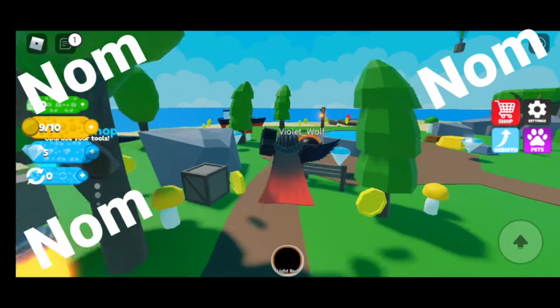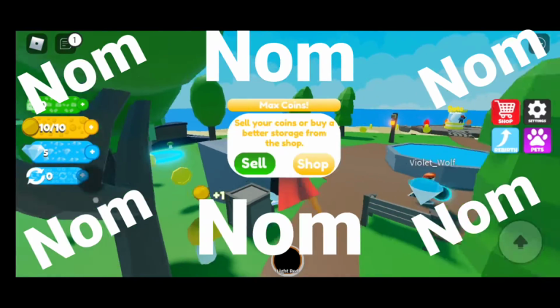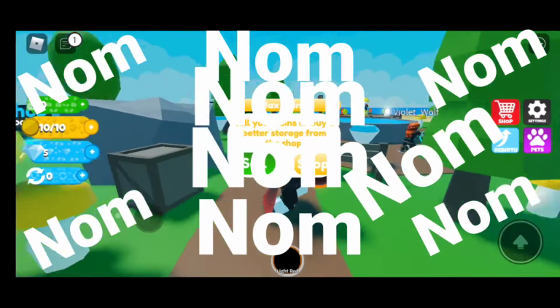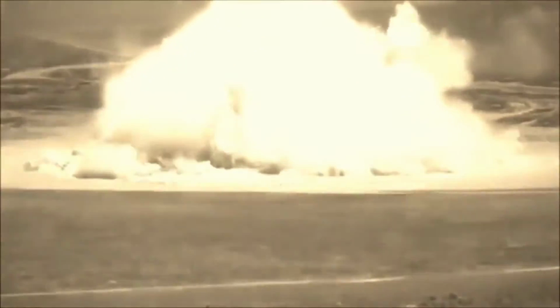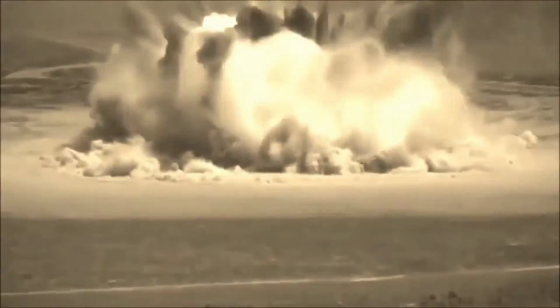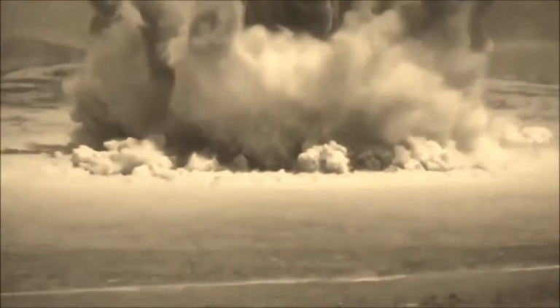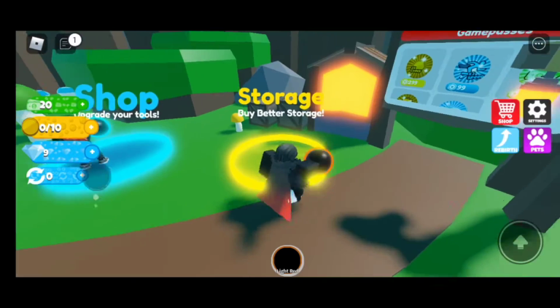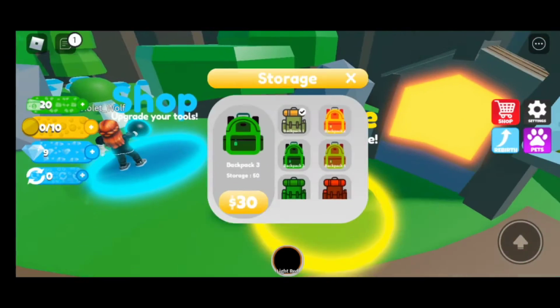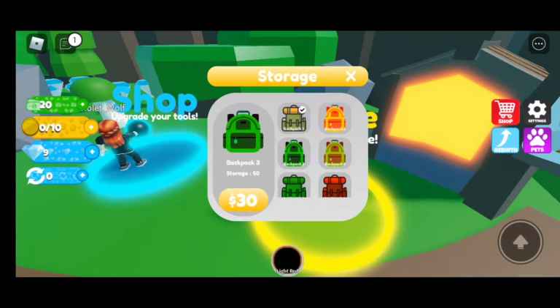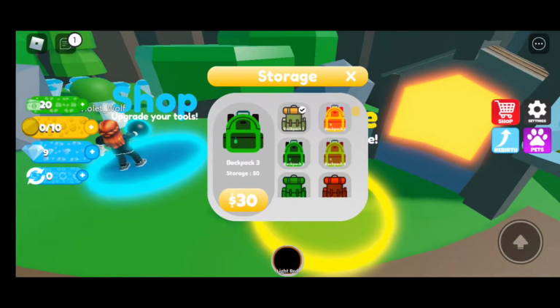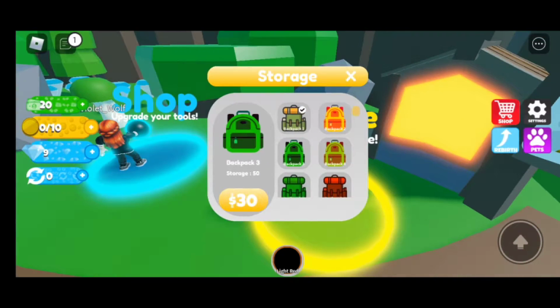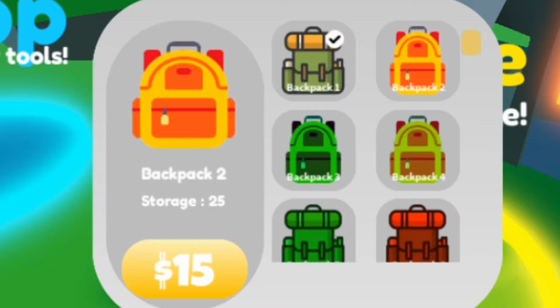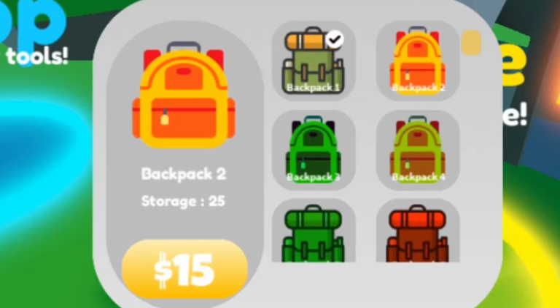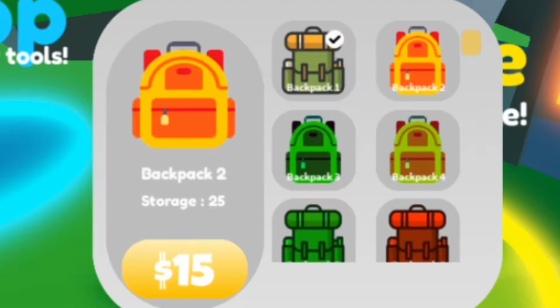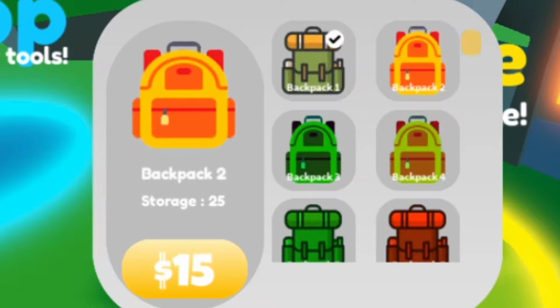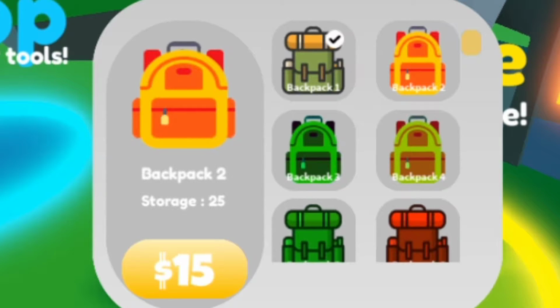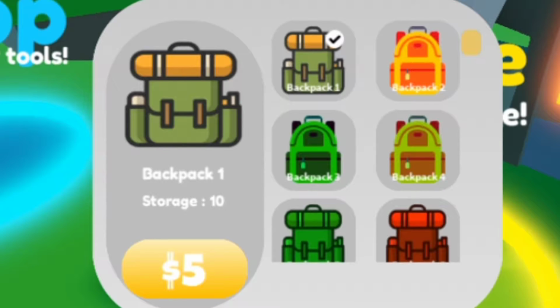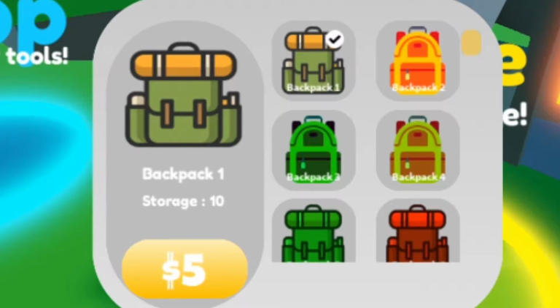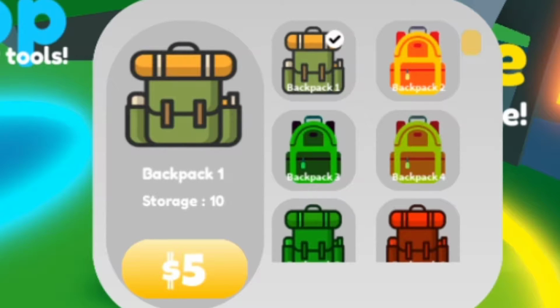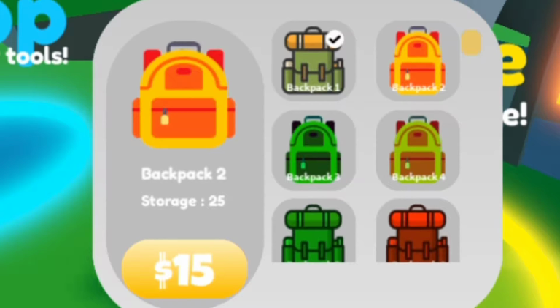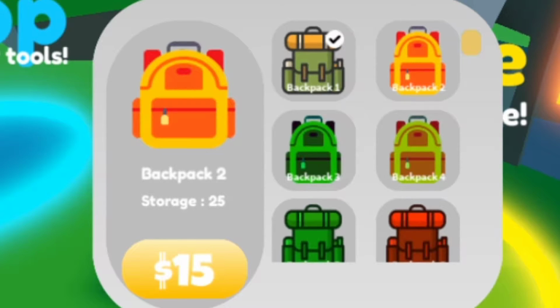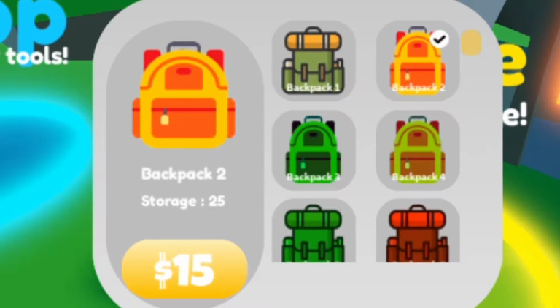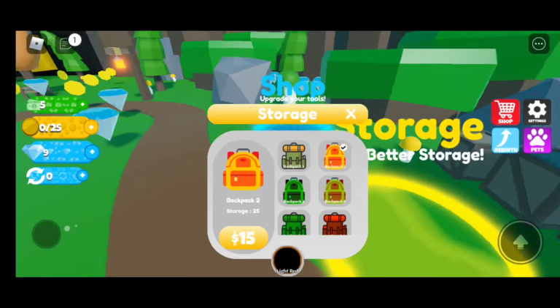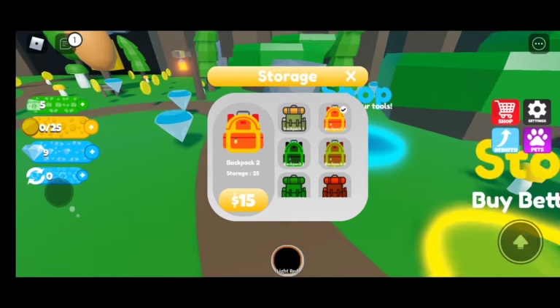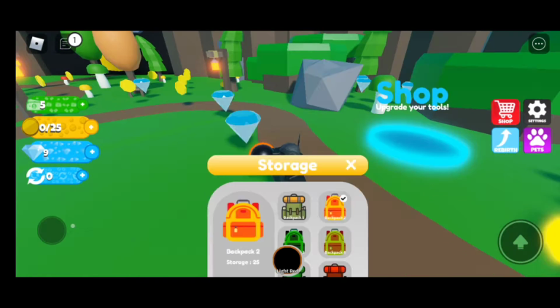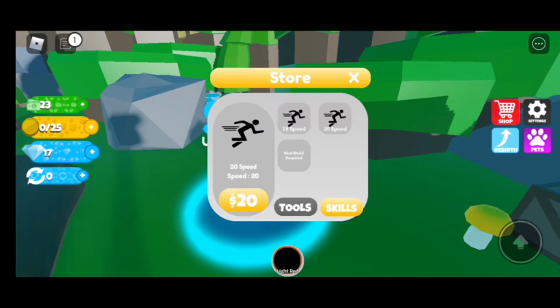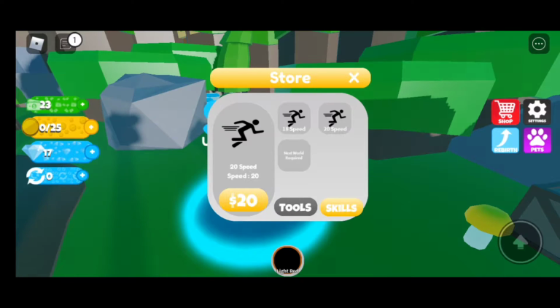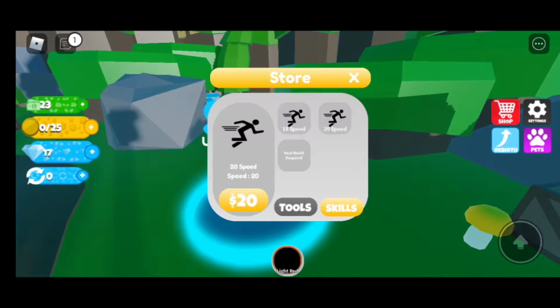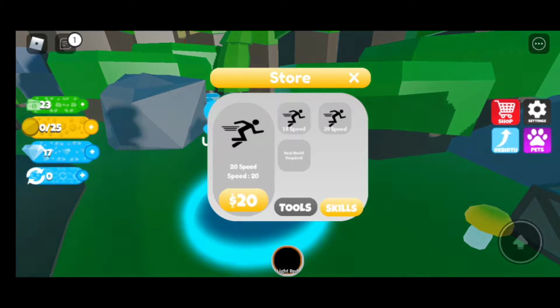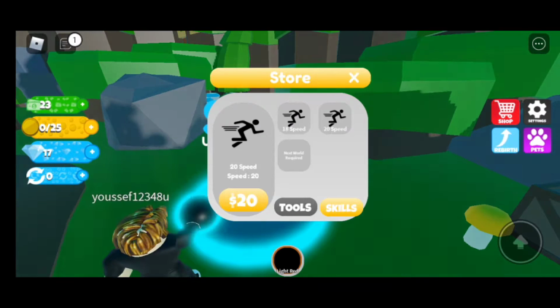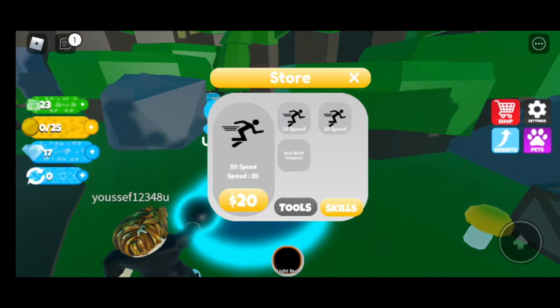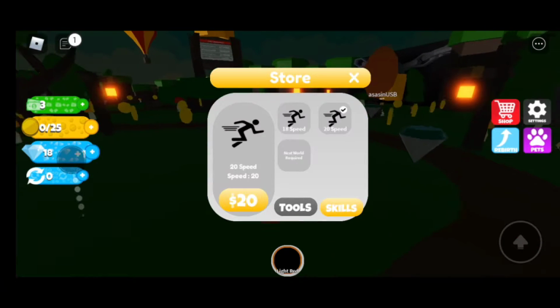We need a better backpack. This one looks cool - gives me a storage of 25, which is better than the last one that only gives me 10. Now we're looking fresh. Not only can you increase your gravity, you can also increase your speed.